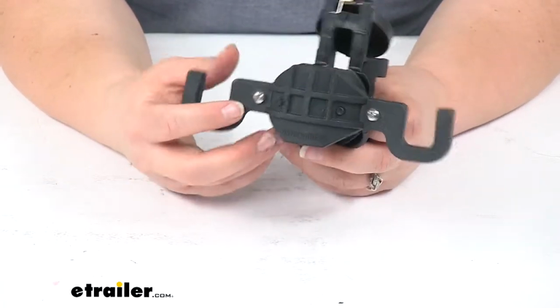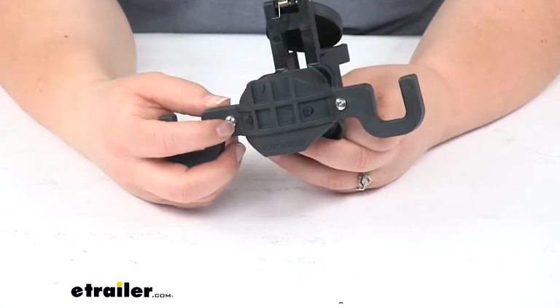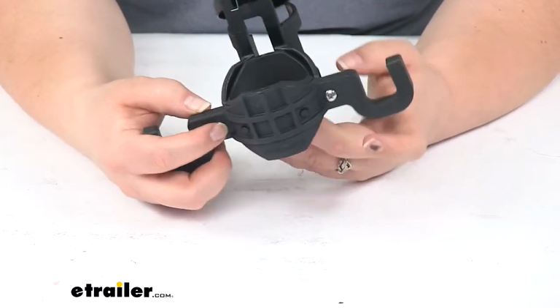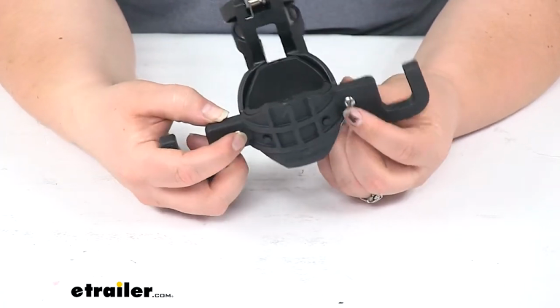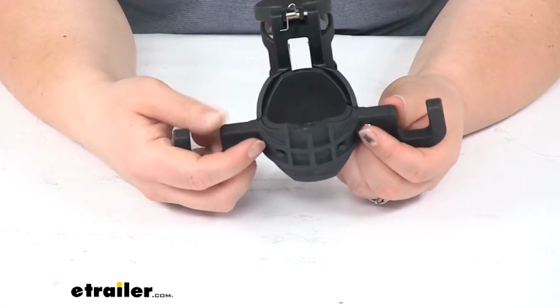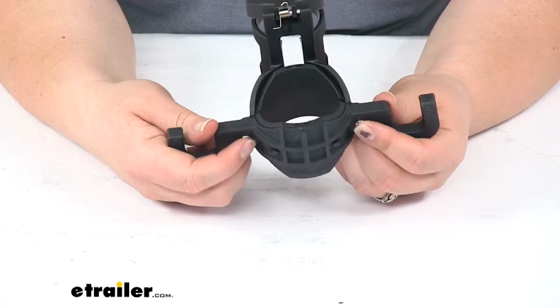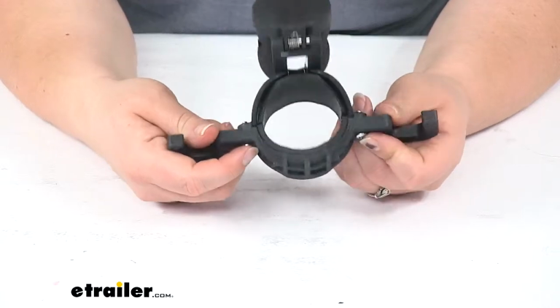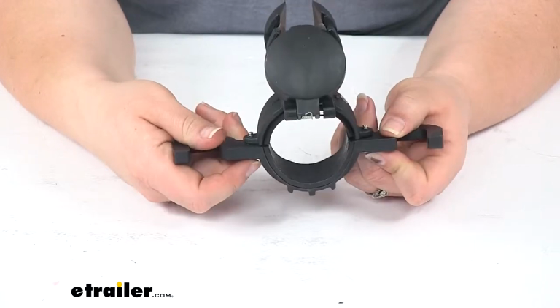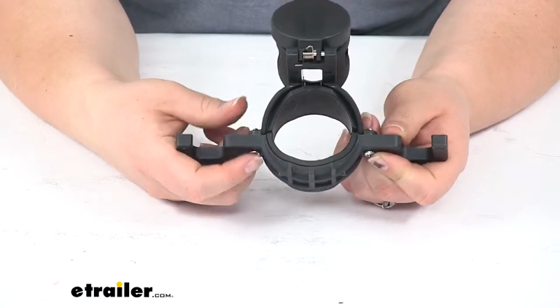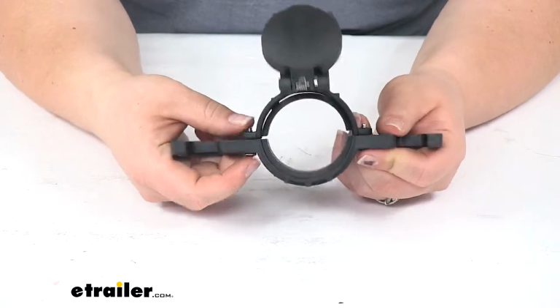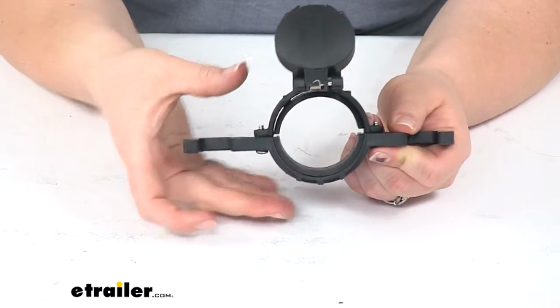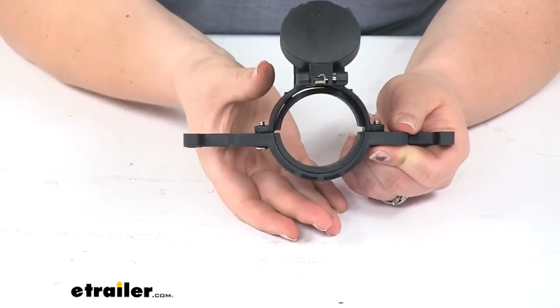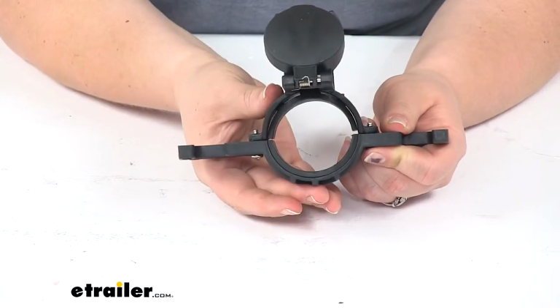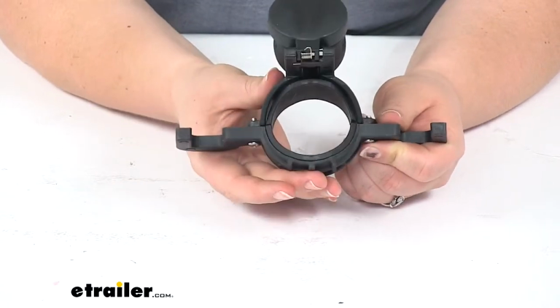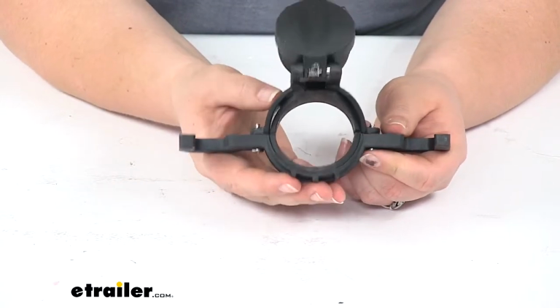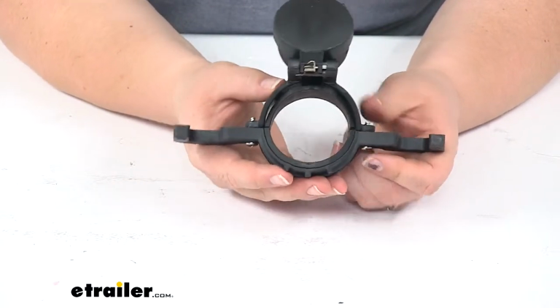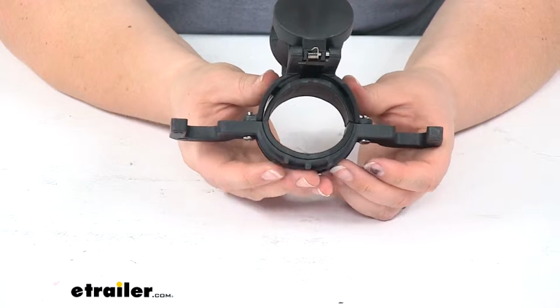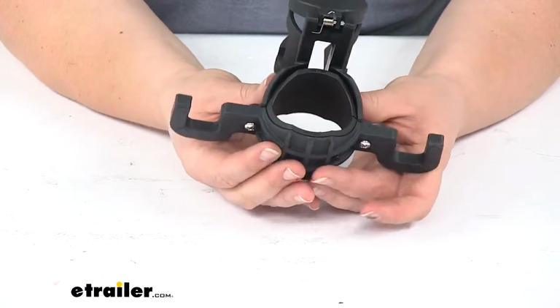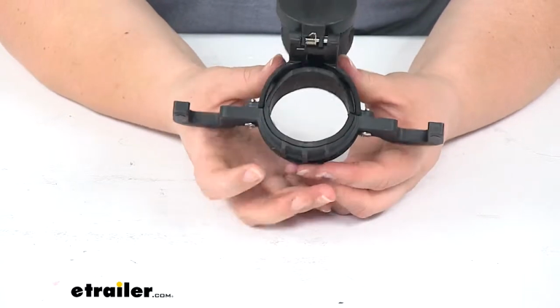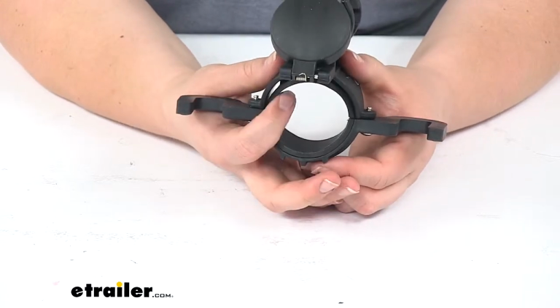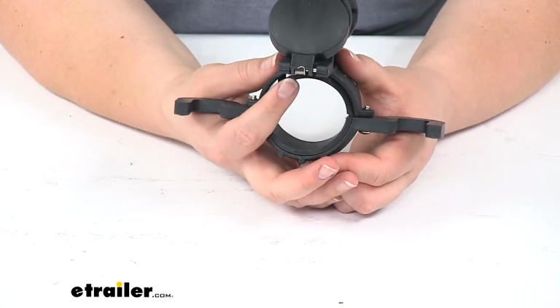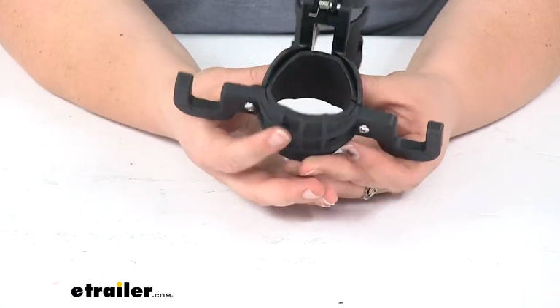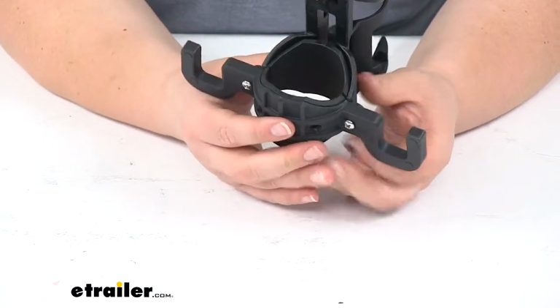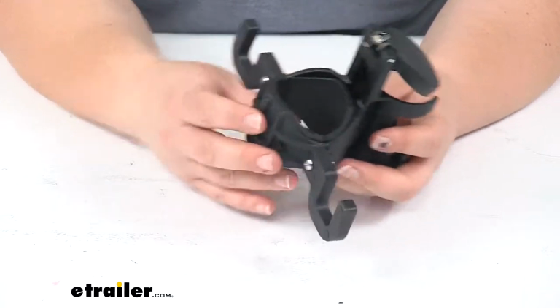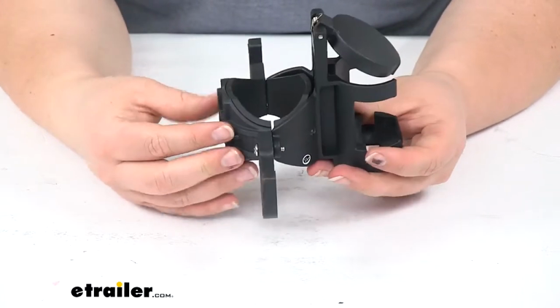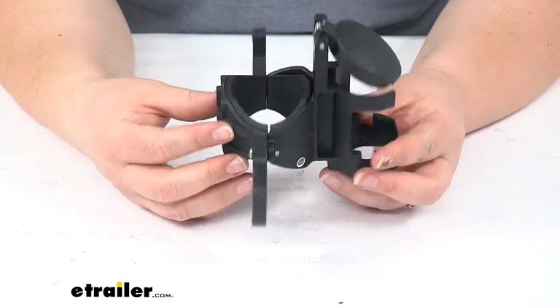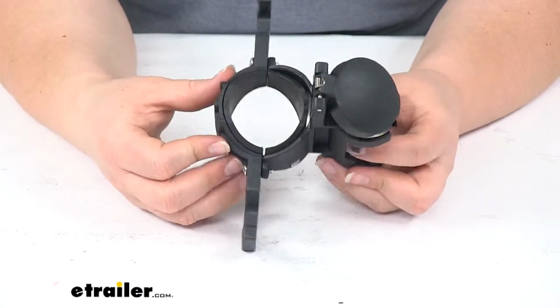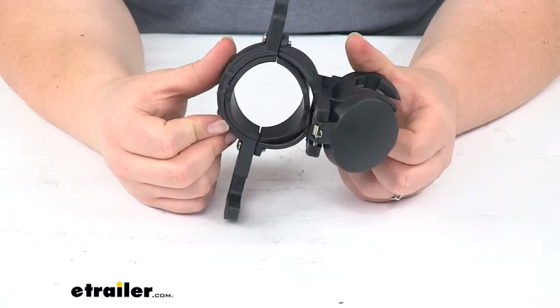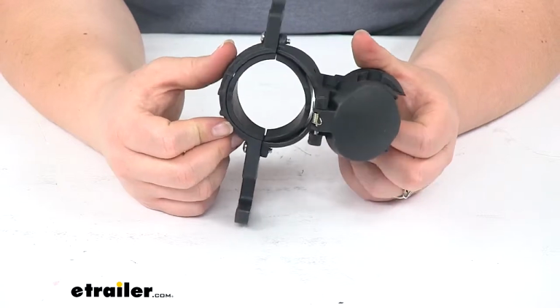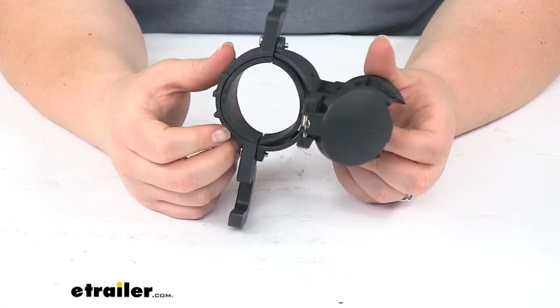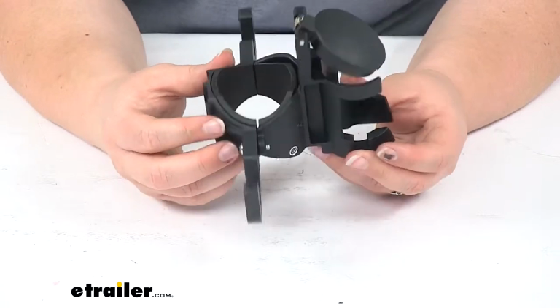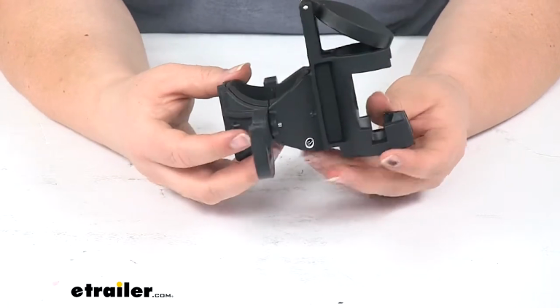It comes with two screws to attach and this just kind of sandwiches around your round trailer jack. There are a couple of spacers inside so this can be used with a 2-inch diameter or a 2-1/4-inch diameter outer tubing.